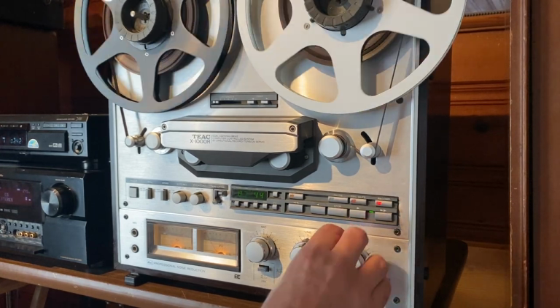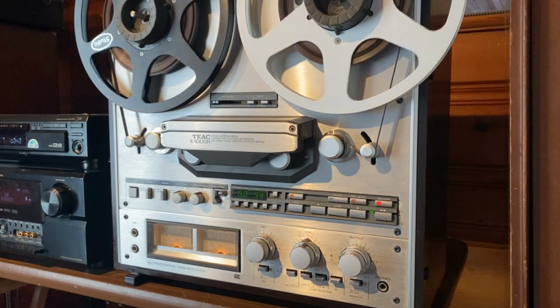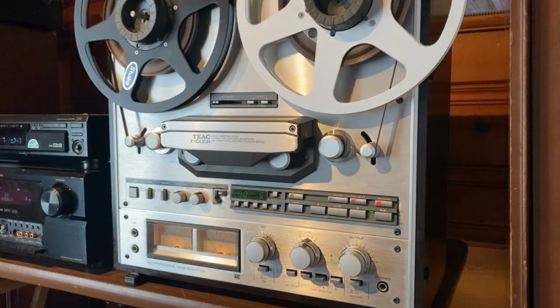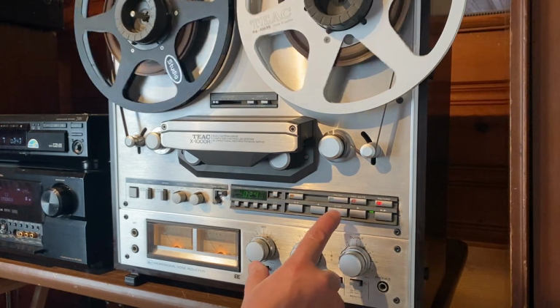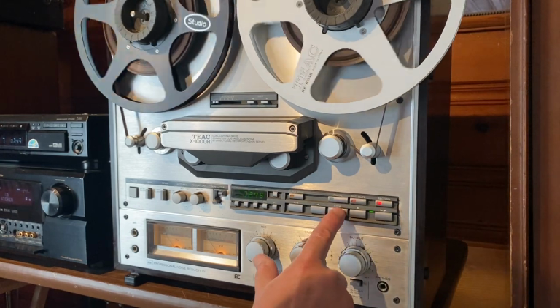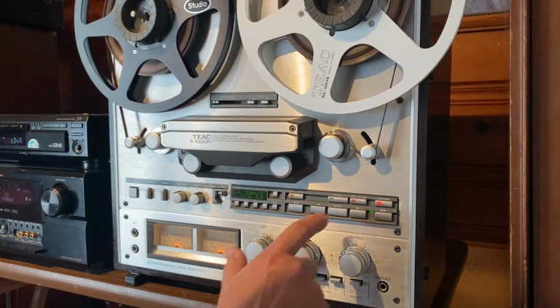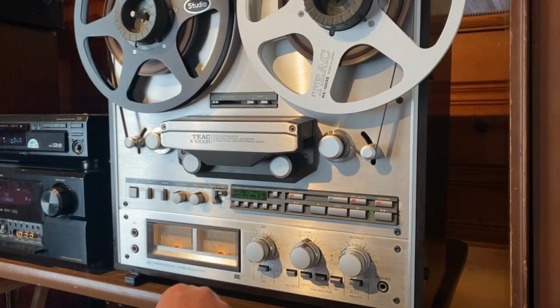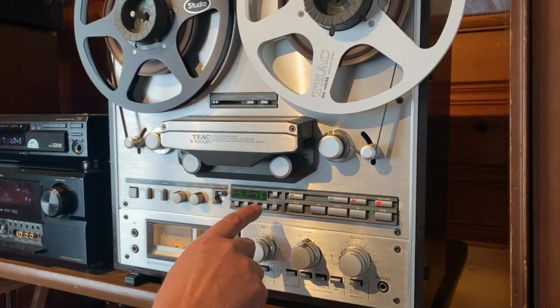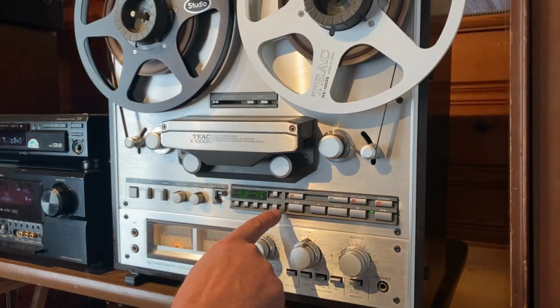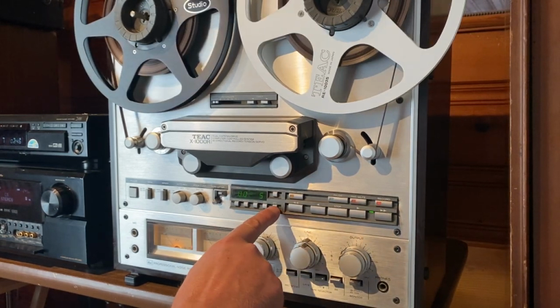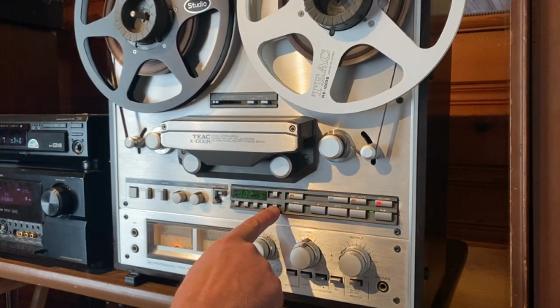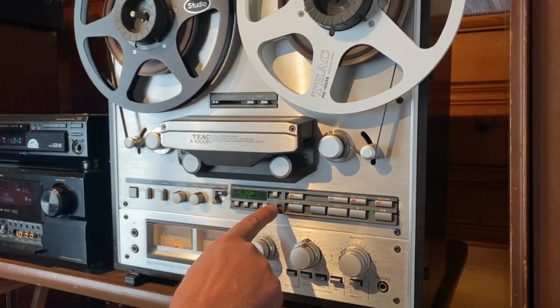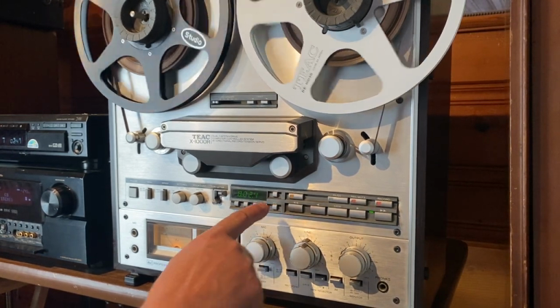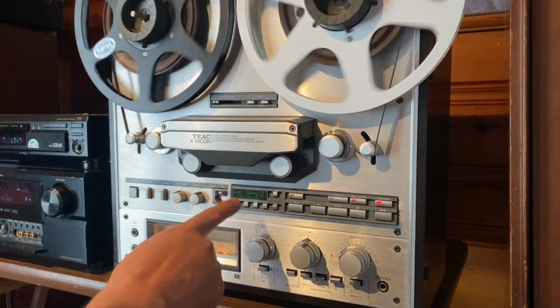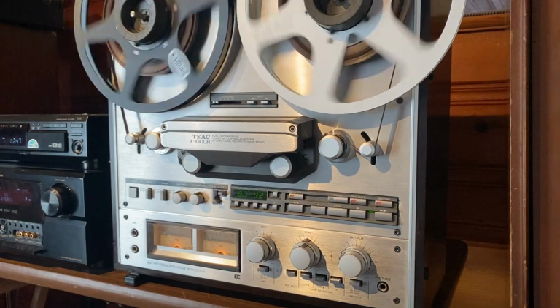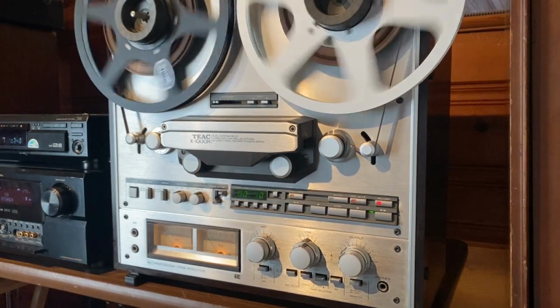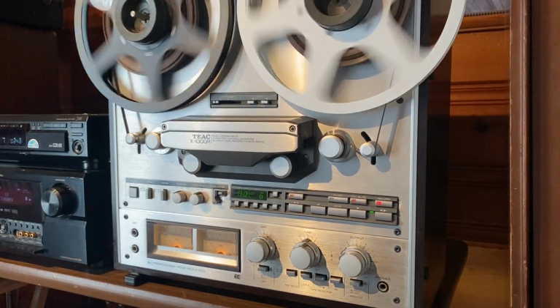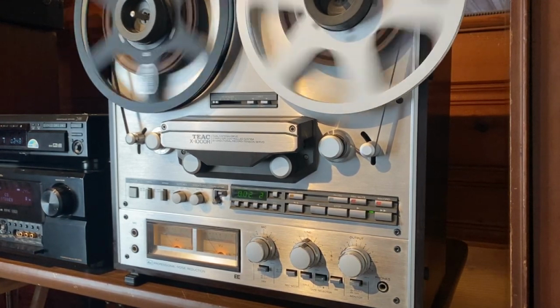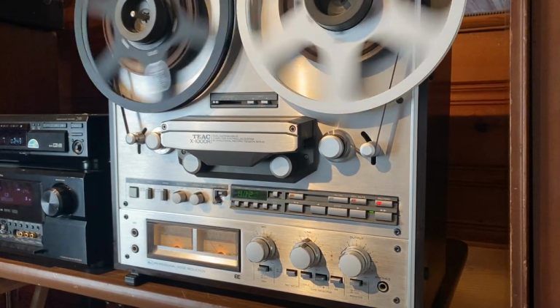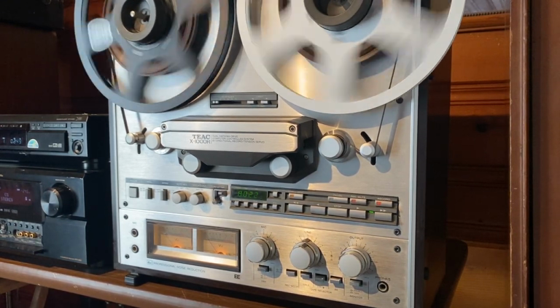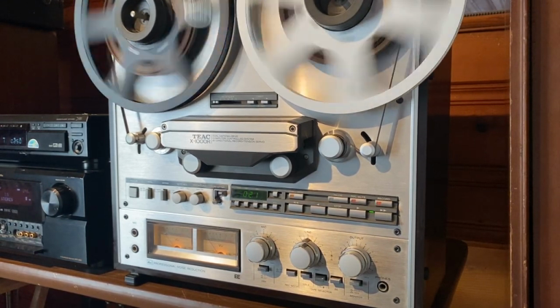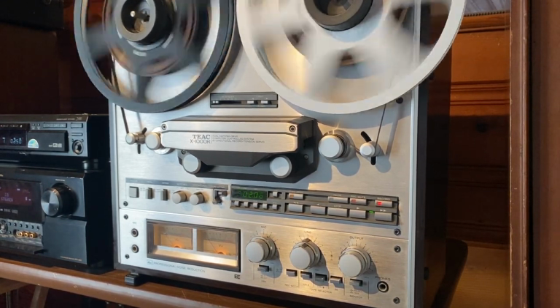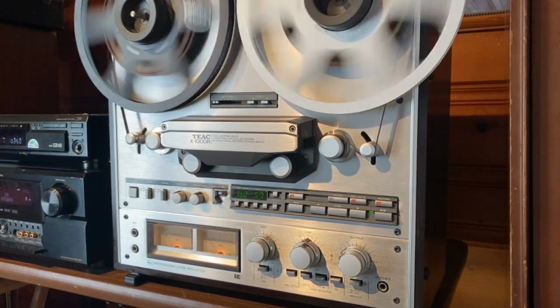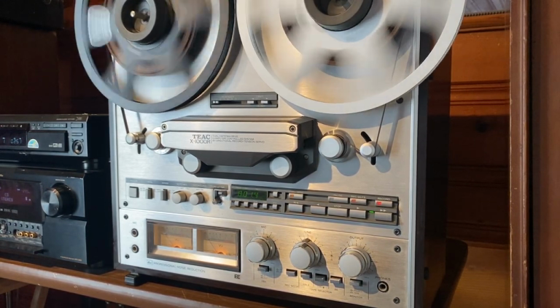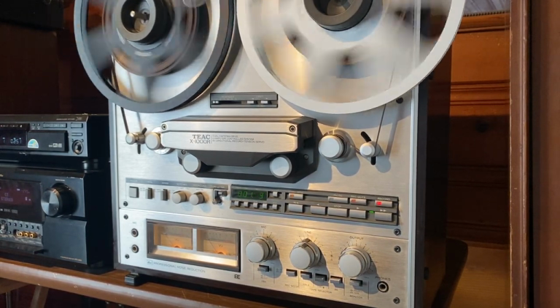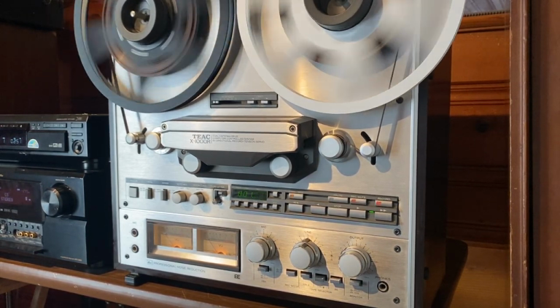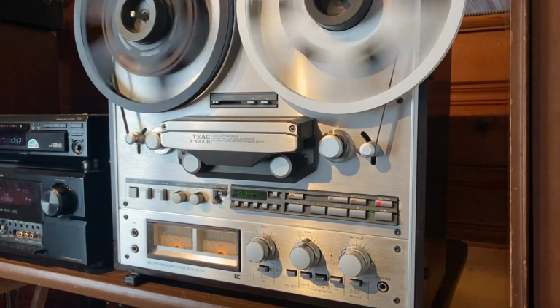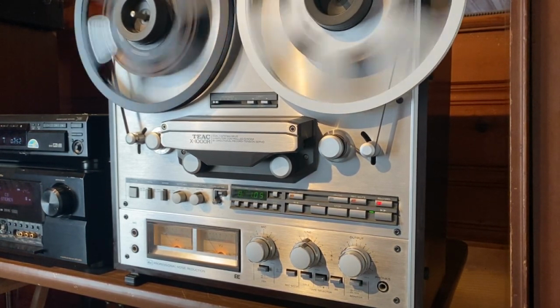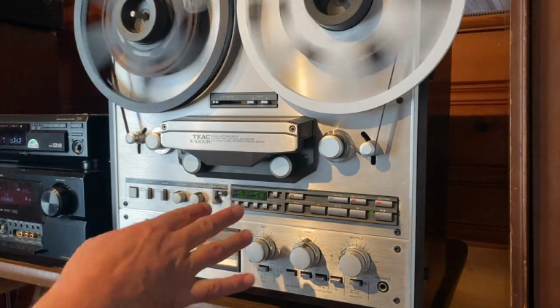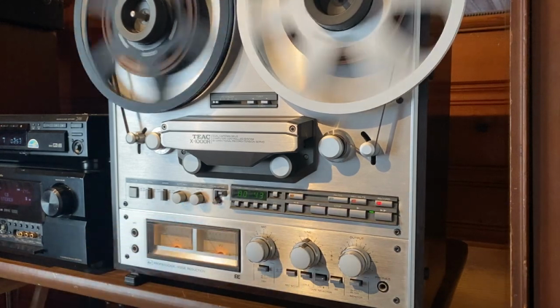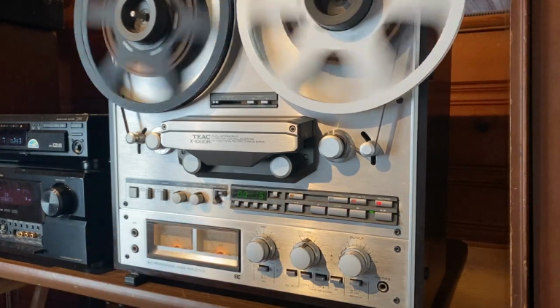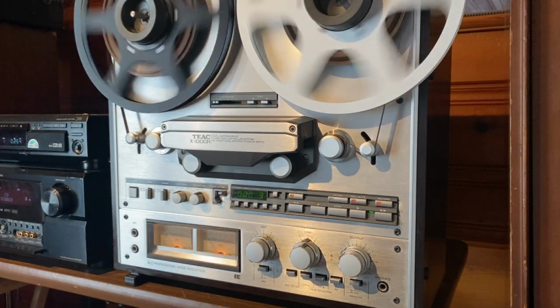Alright, so let's go ahead and stop the reel-to-reel. If you hit this function right here — STZ — that will wind you back to the zero marker point, and it'll automatically stop in and around the zero marker point.